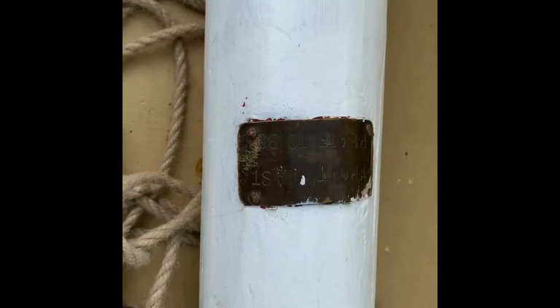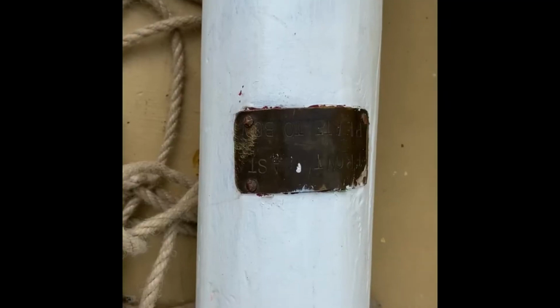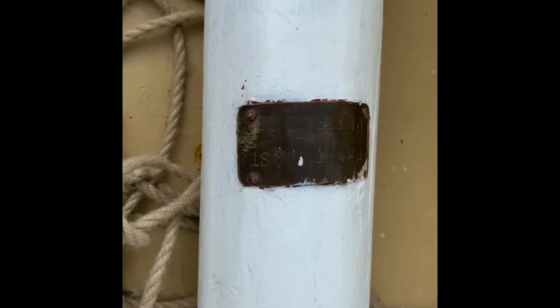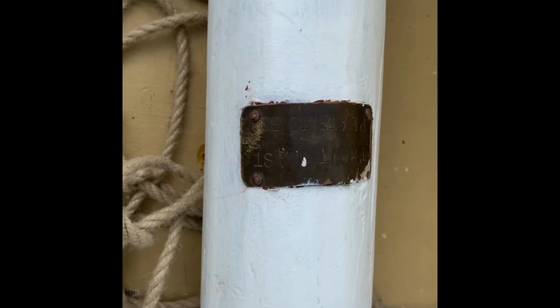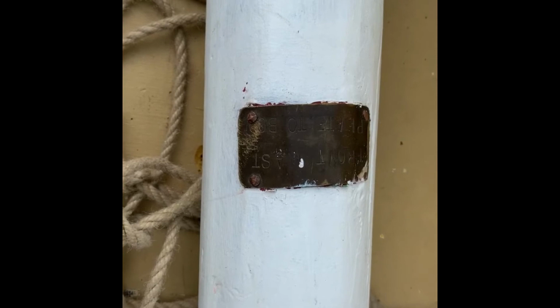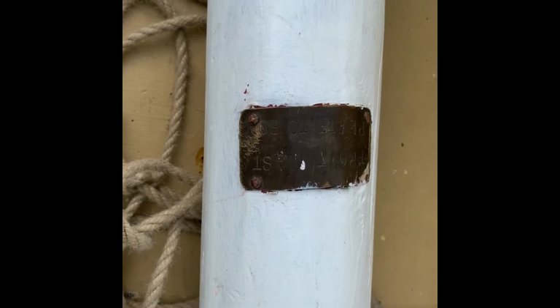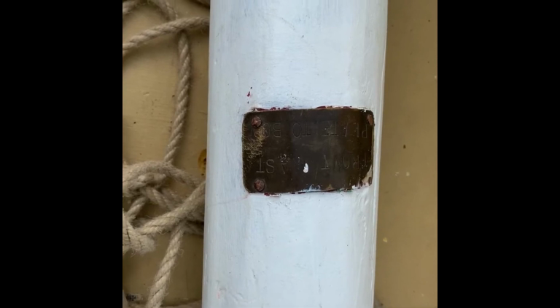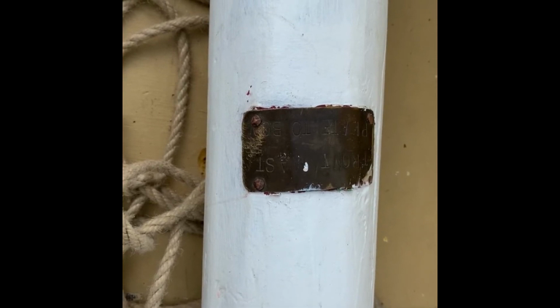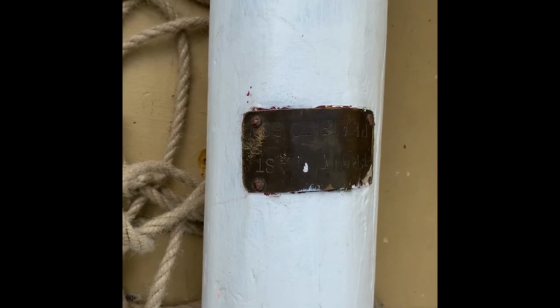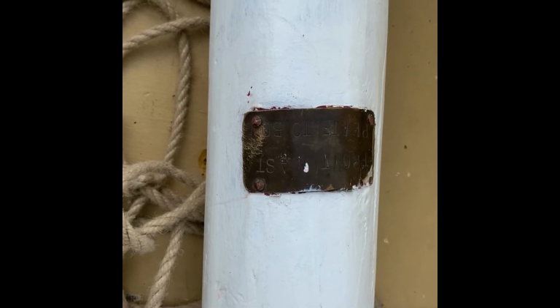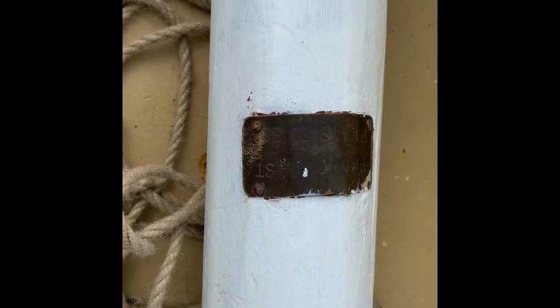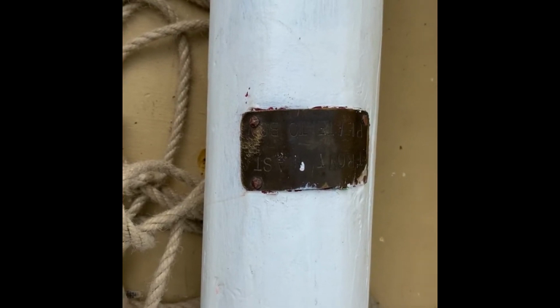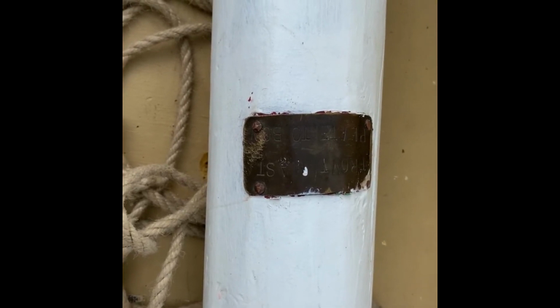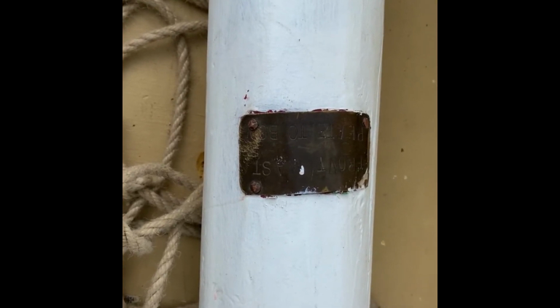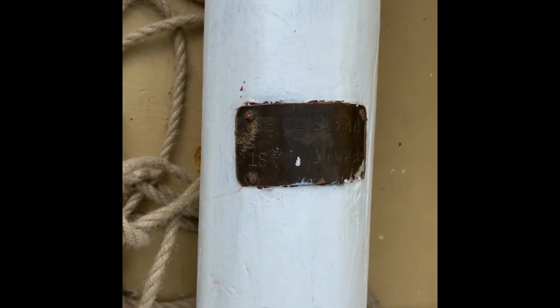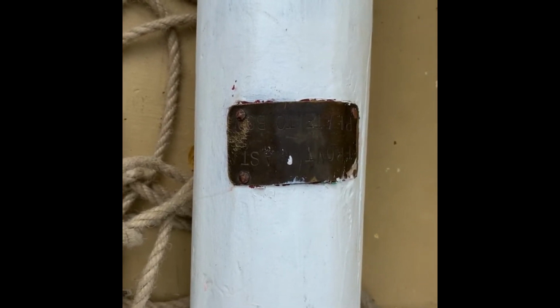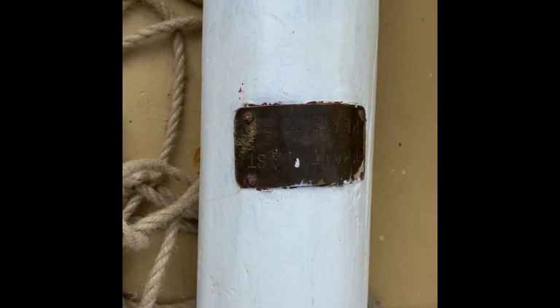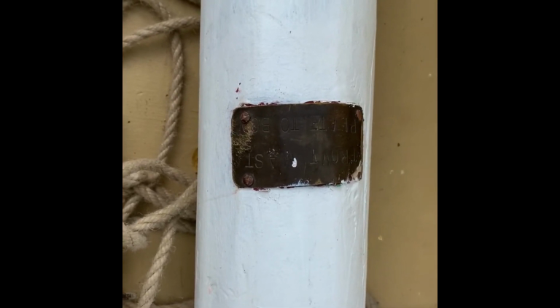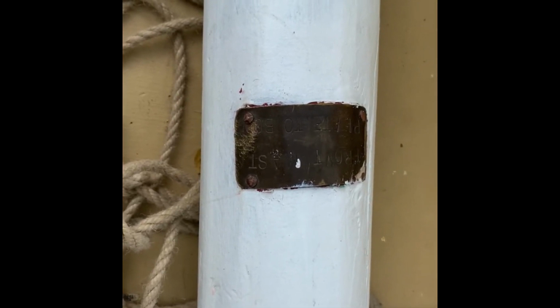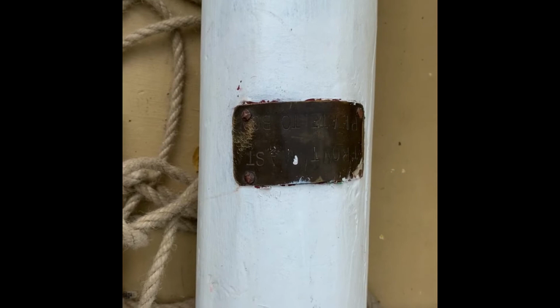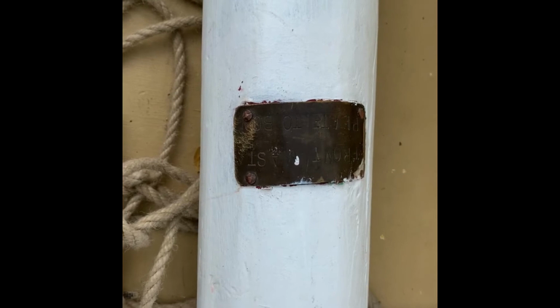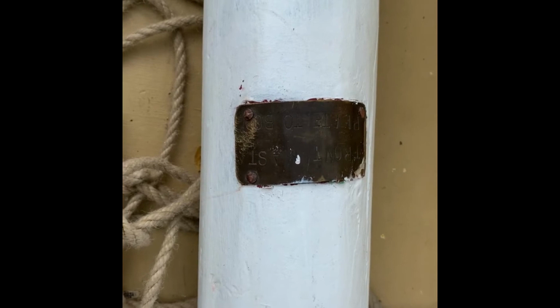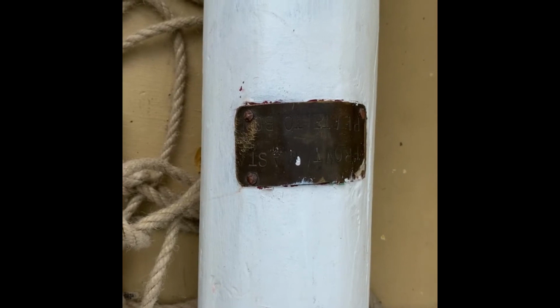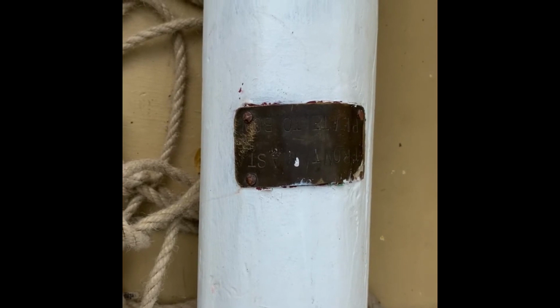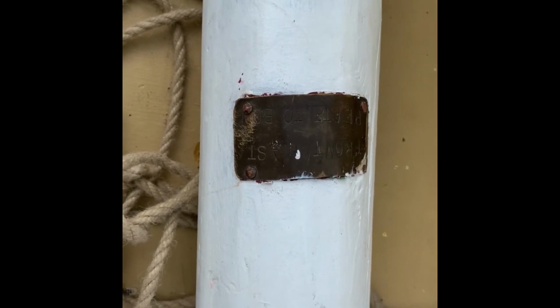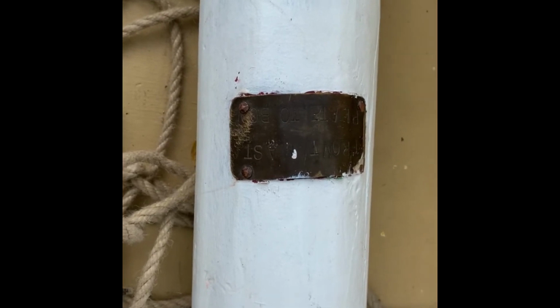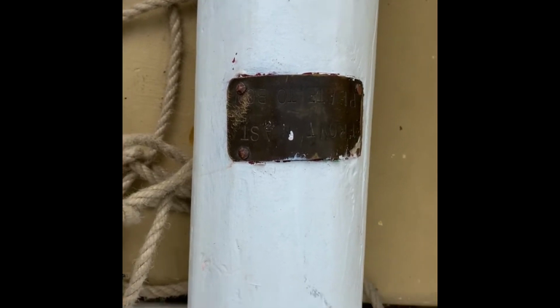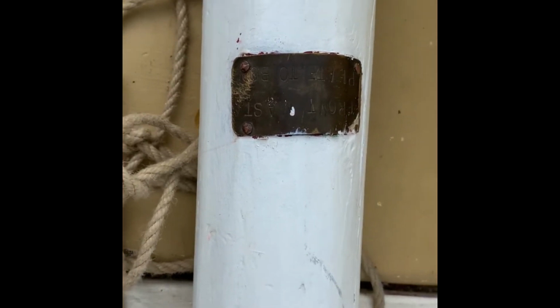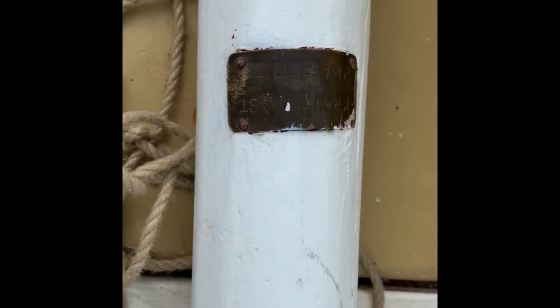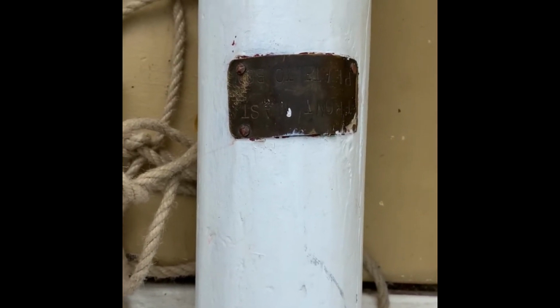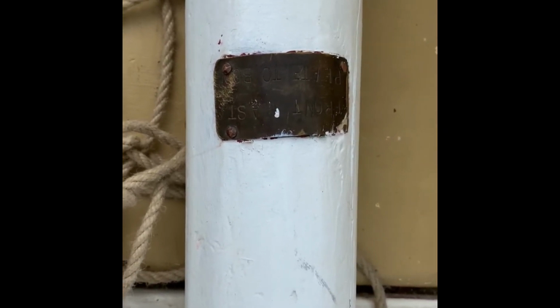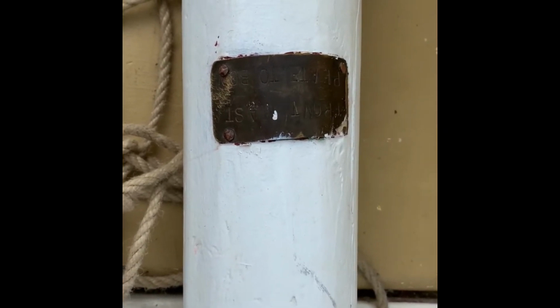The first thing we want to do is actually find the foremast, and this is easily done because there are plates at the front of each of the two masts. This one says "front mast," which would be foremast.